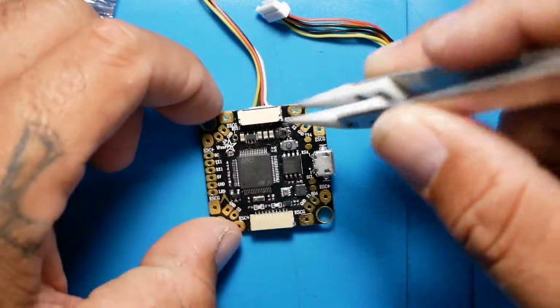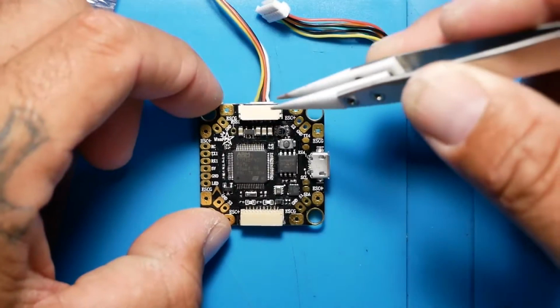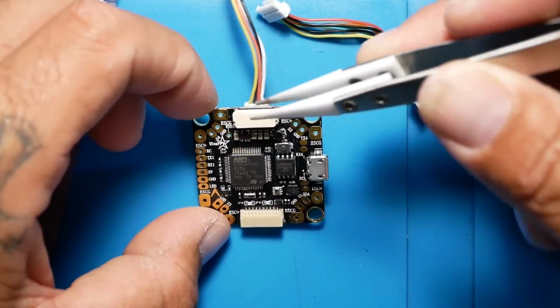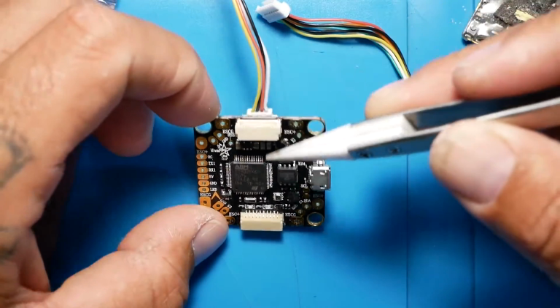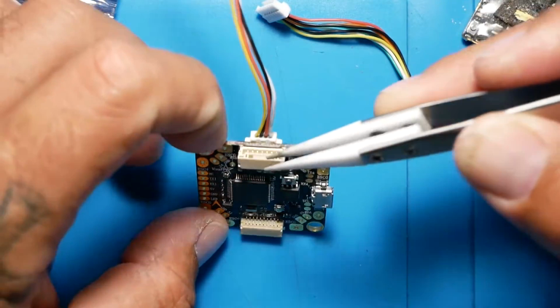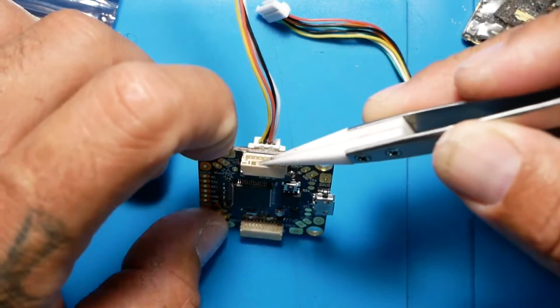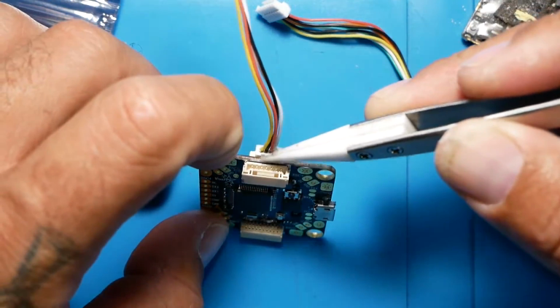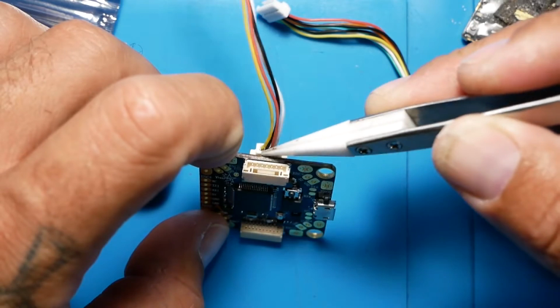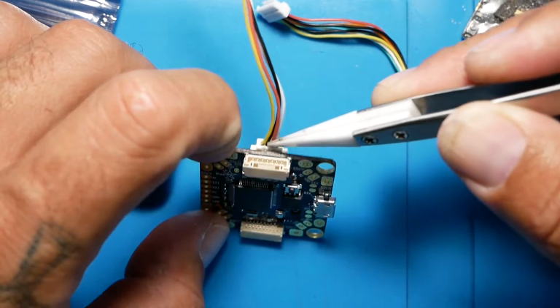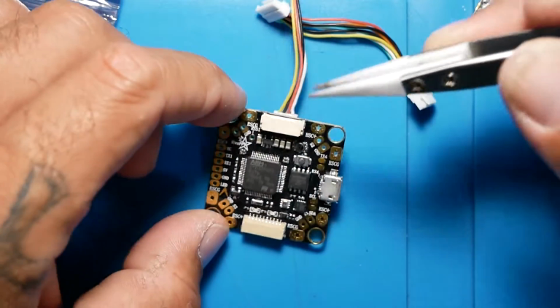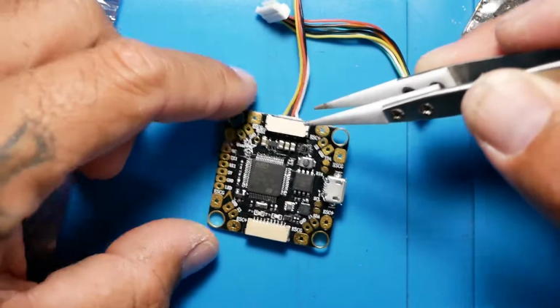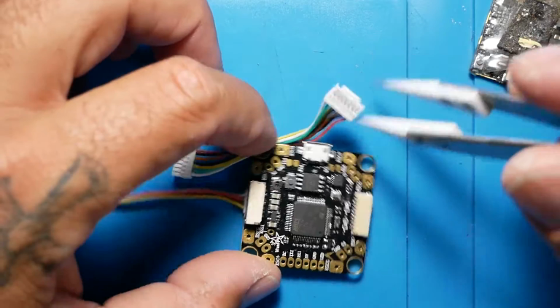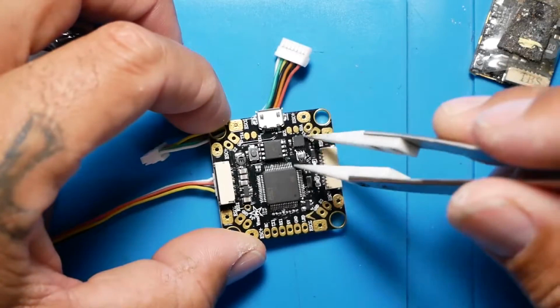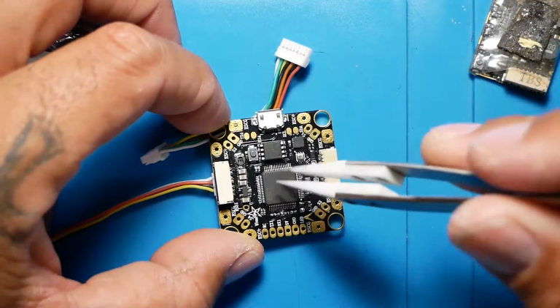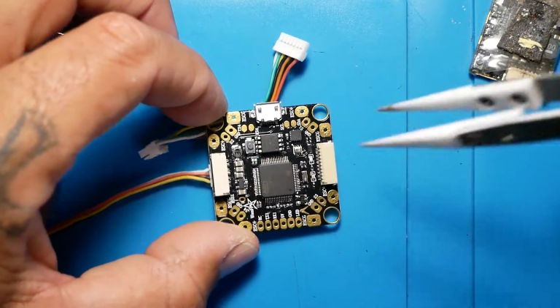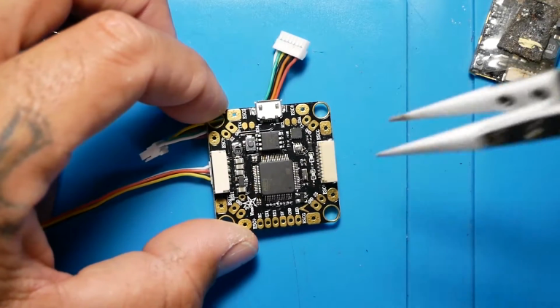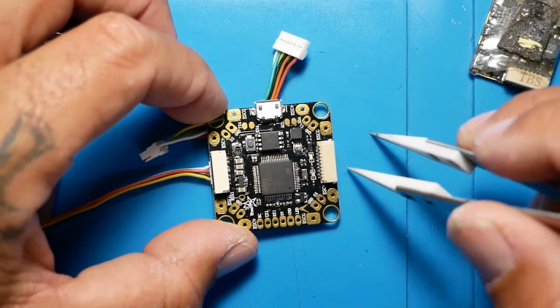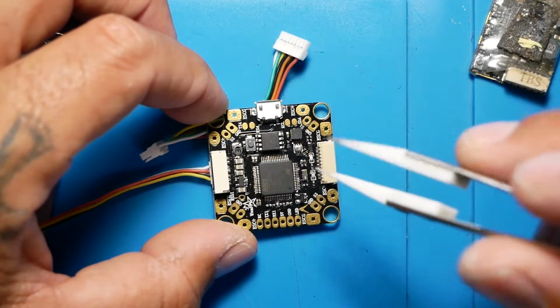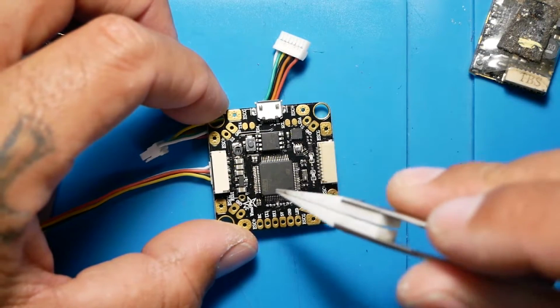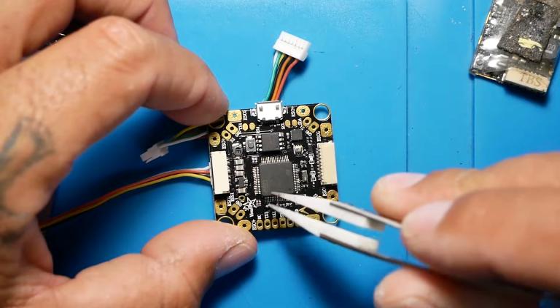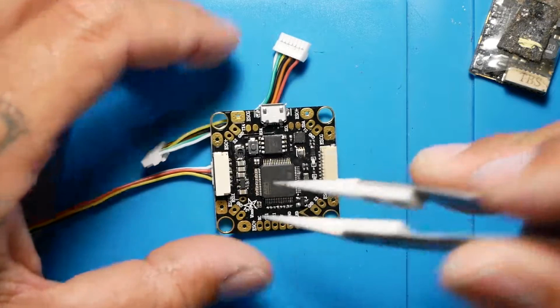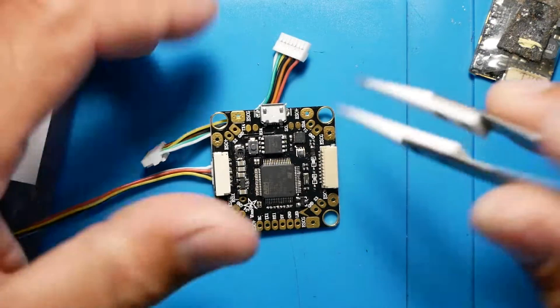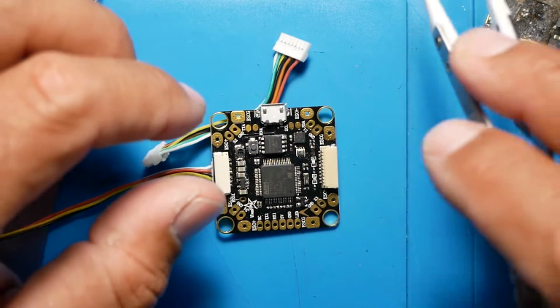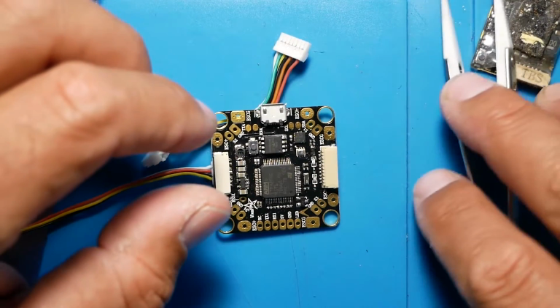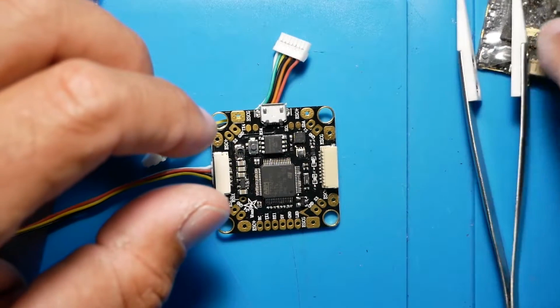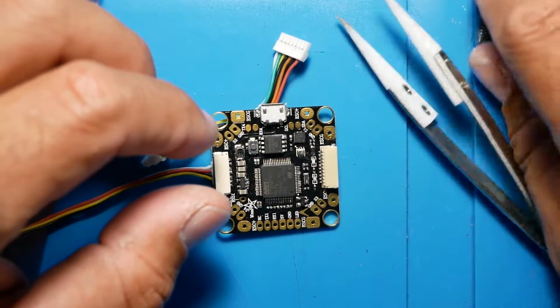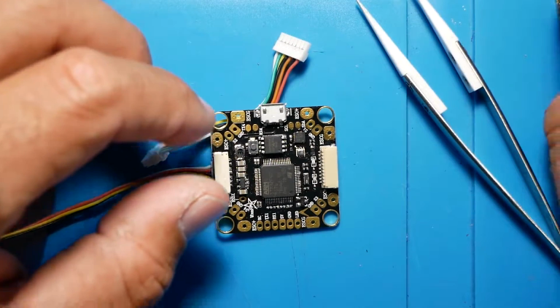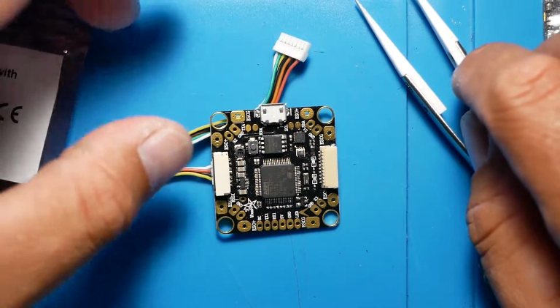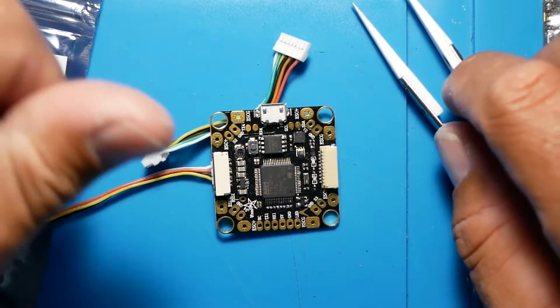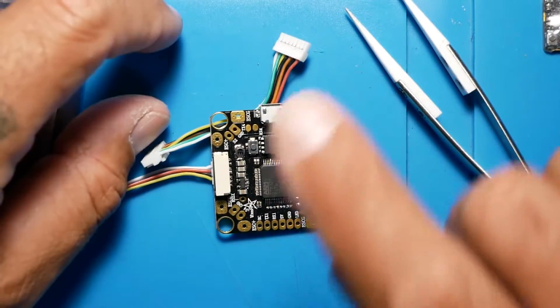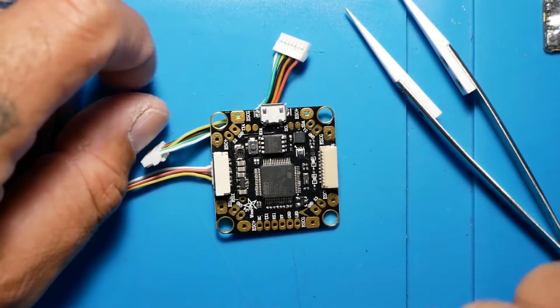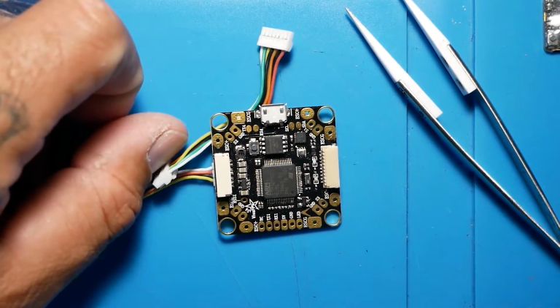Viva FPV is really doing their thing — it's pretty awesome. The technology they're coming out with, I'm loving it. I love the fact that I can connect these two here. I'm going to try this one out in a build and see if I like it. You guys let me know if you like it, and thanks for tuning in.